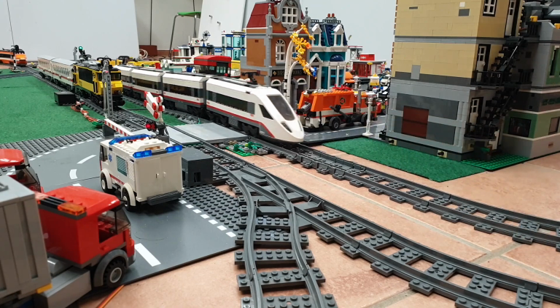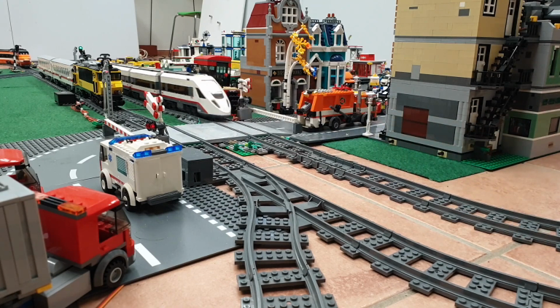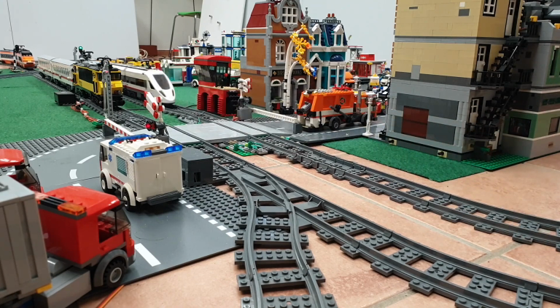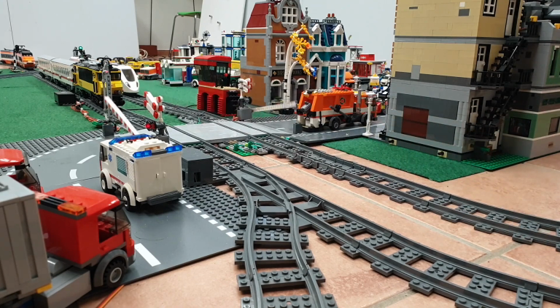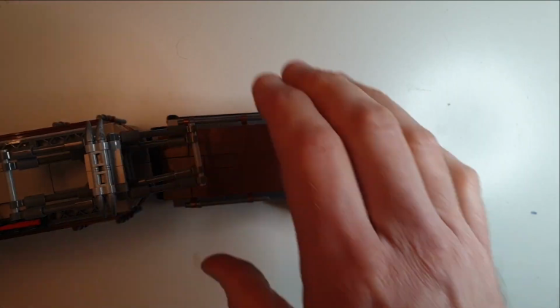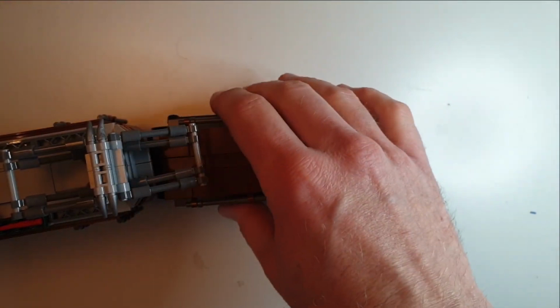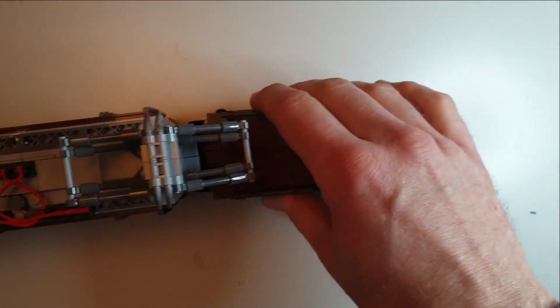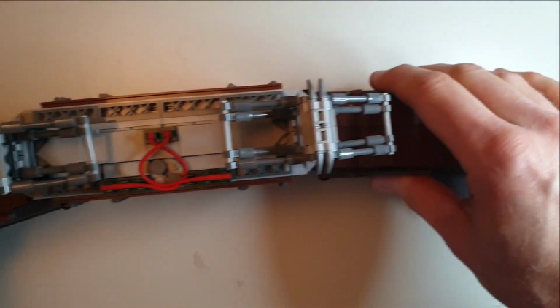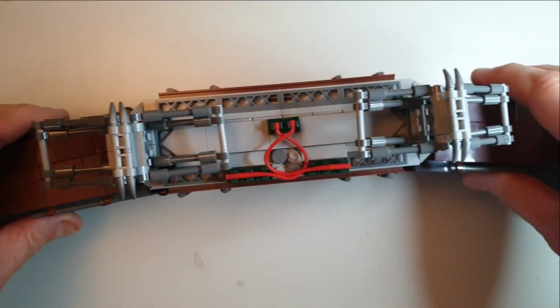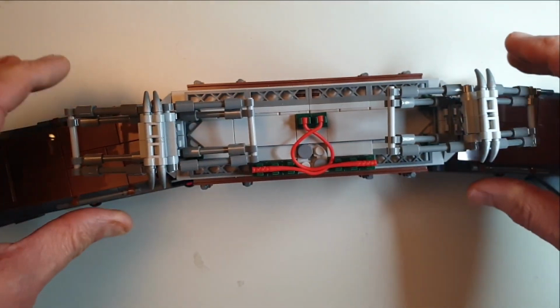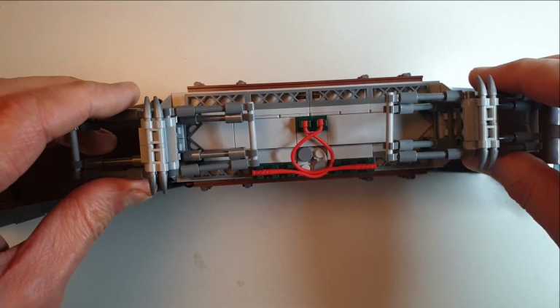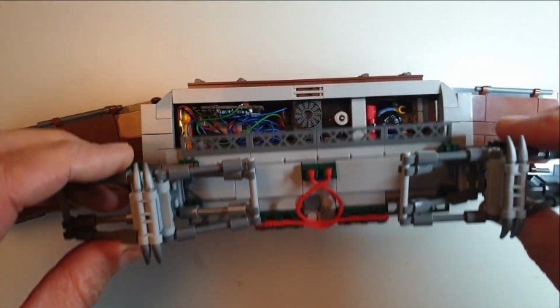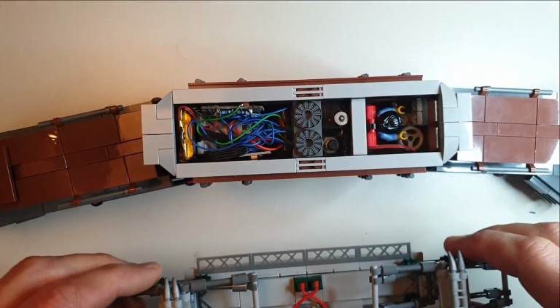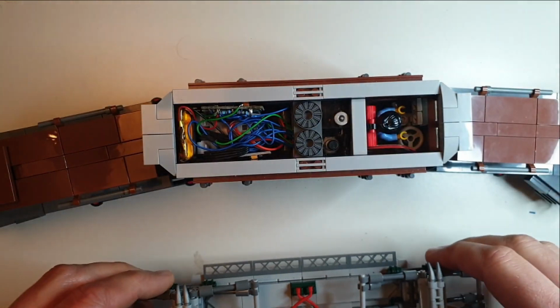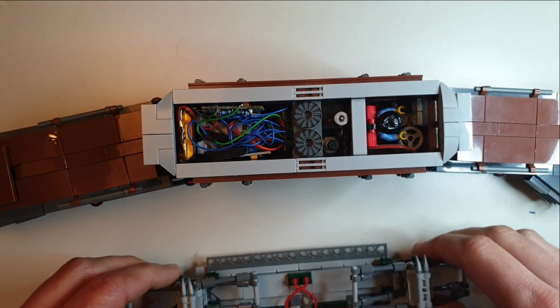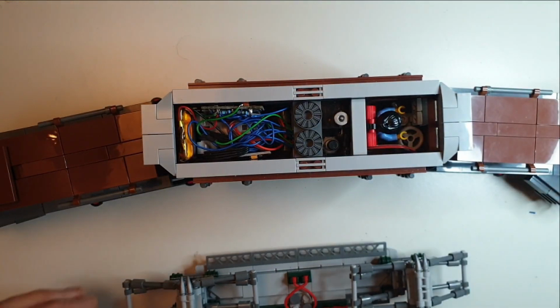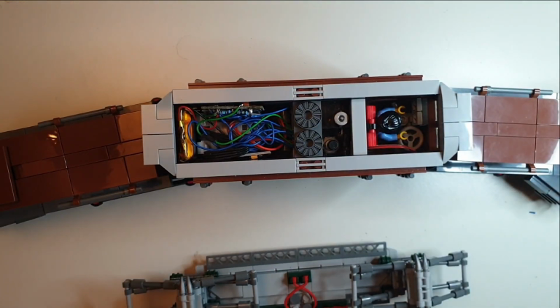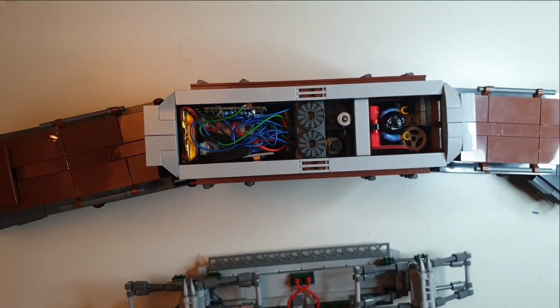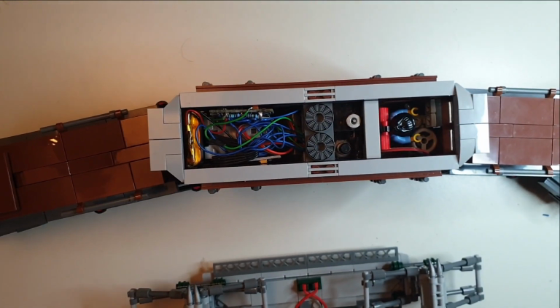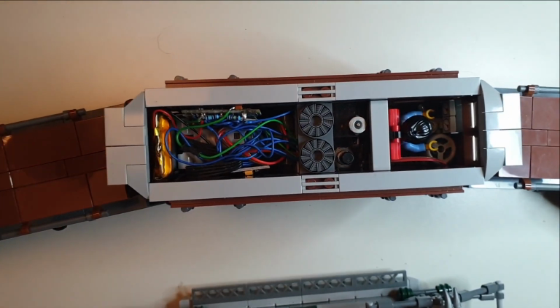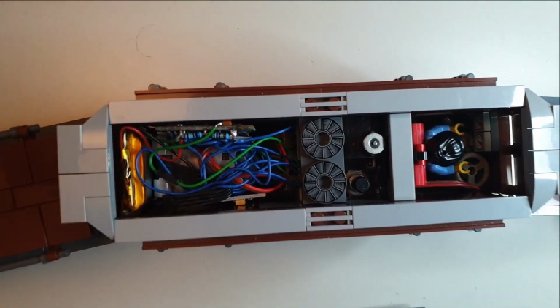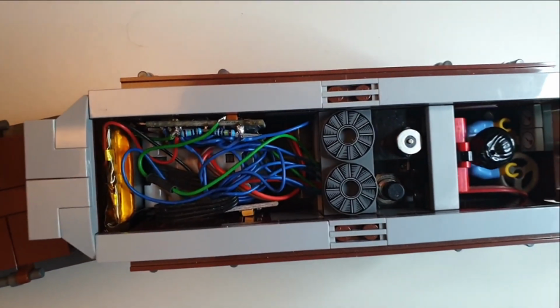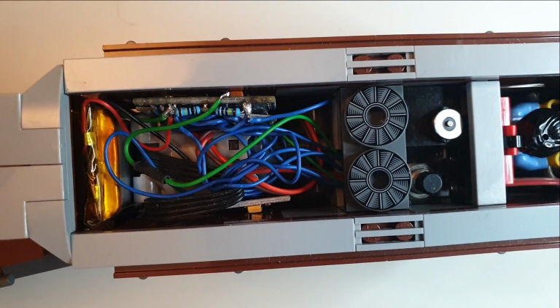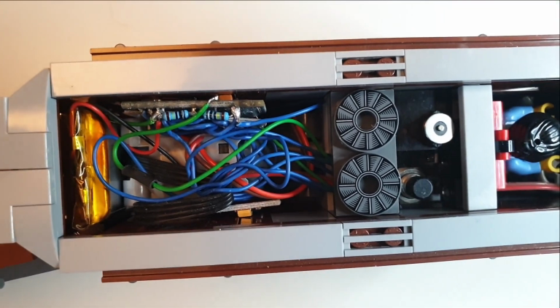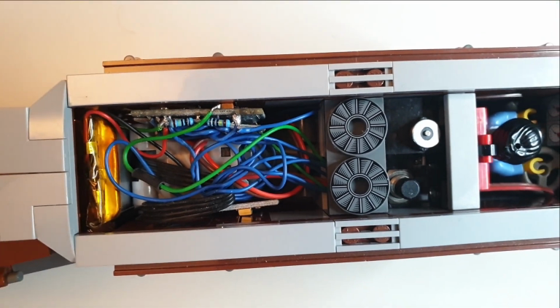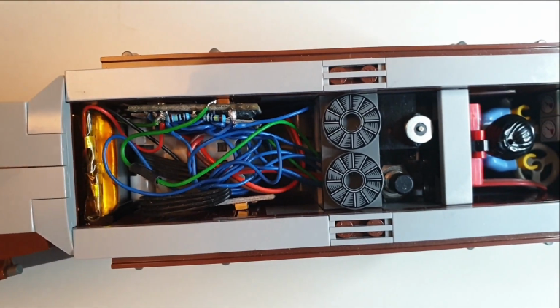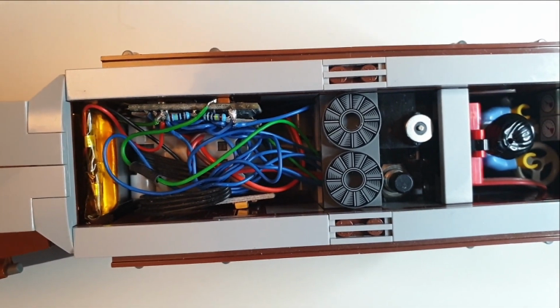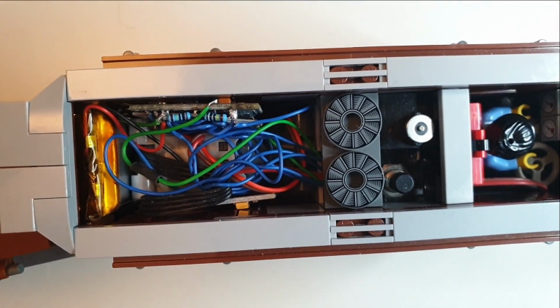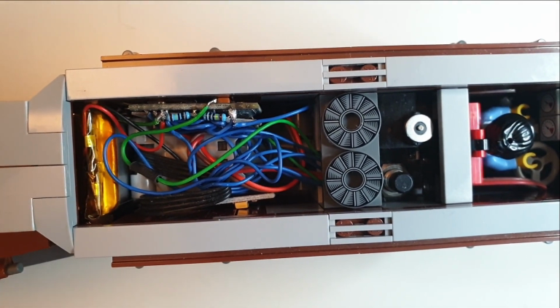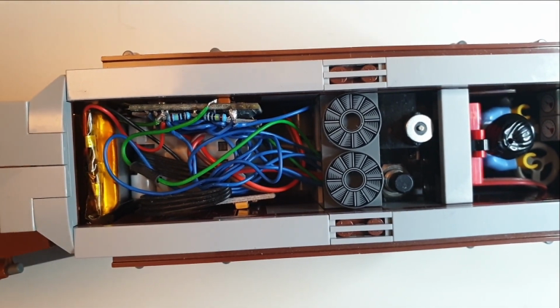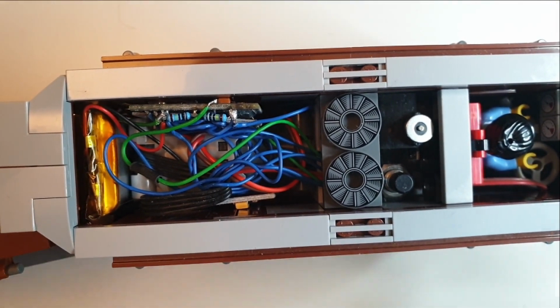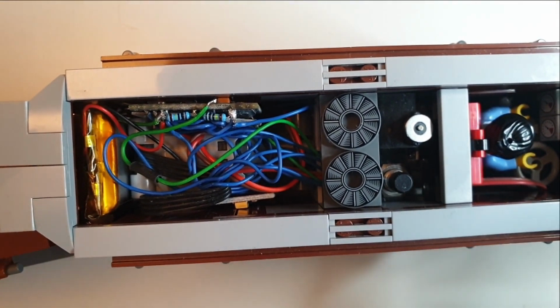So you made it this far — let me show you inside the train. To motorize the train I used an L-motor from LEGO, but instead of the power-up battery box I used a small rechargeable battery and an Arduino to control the motor.